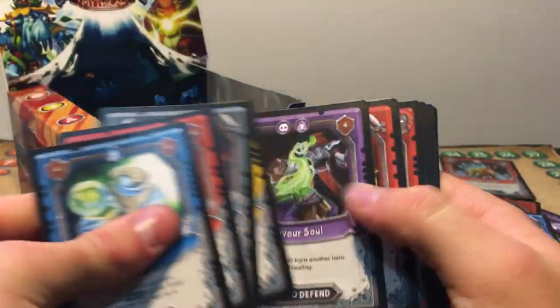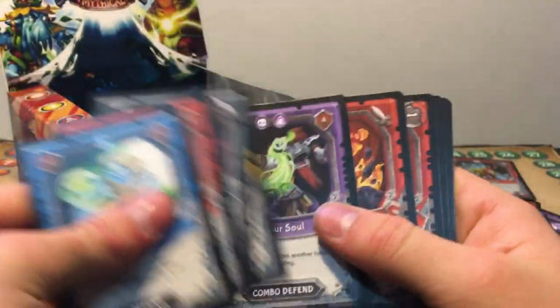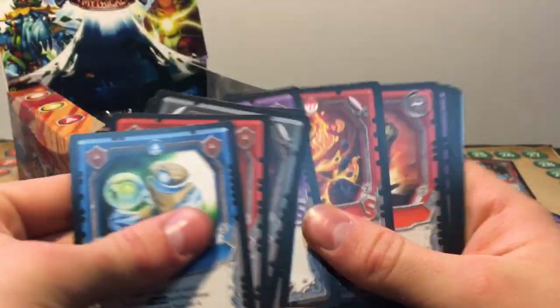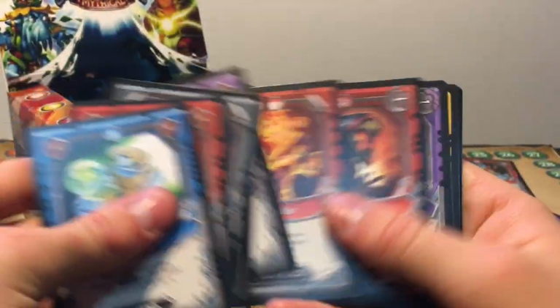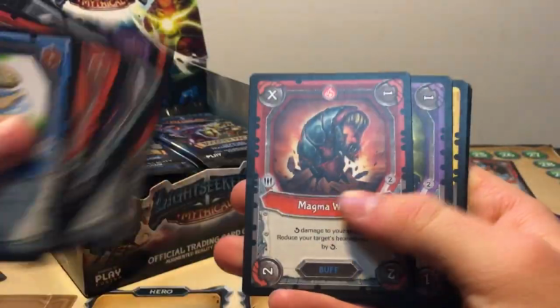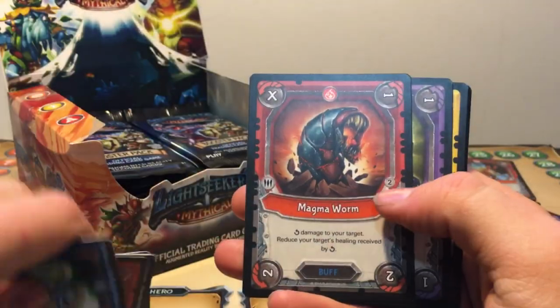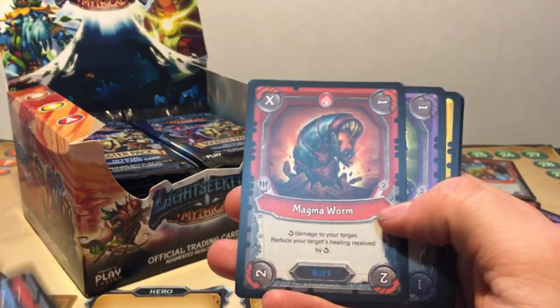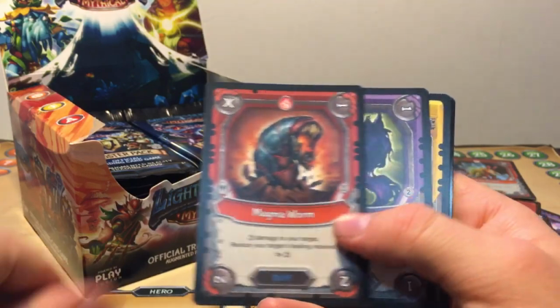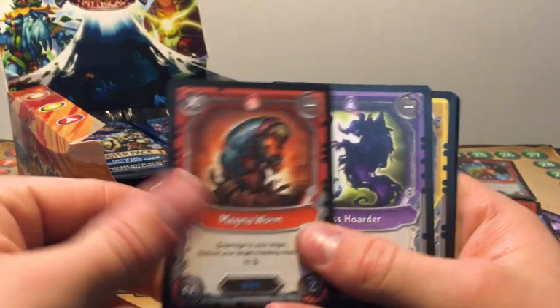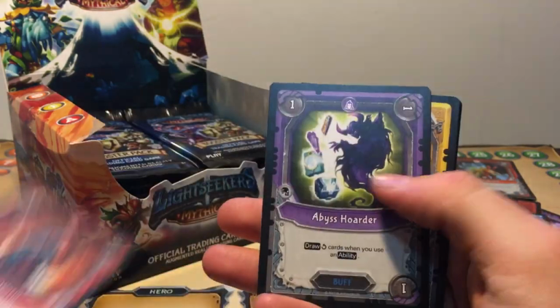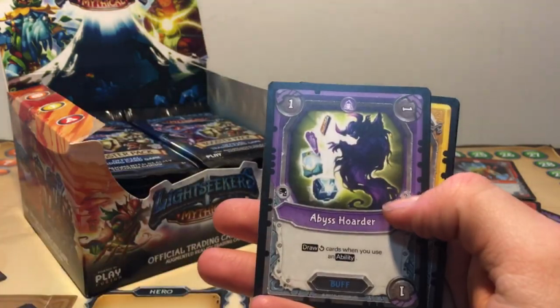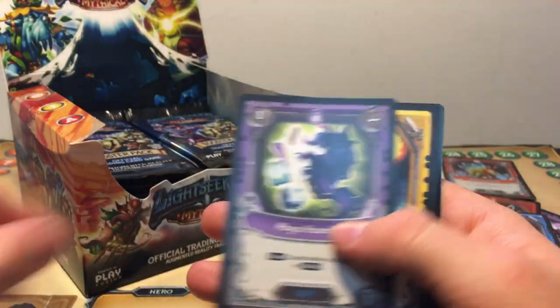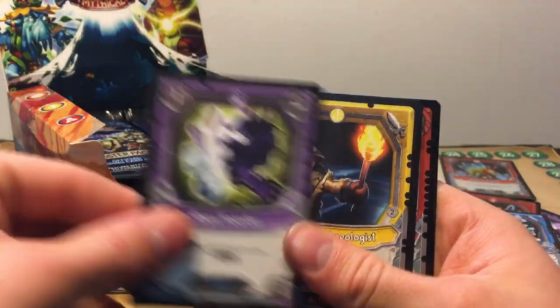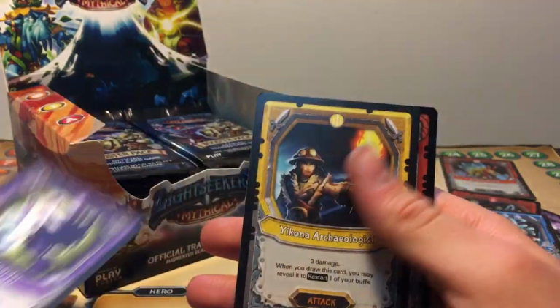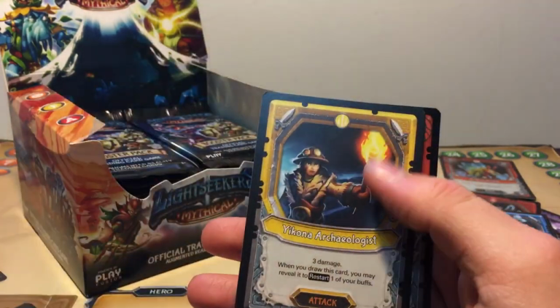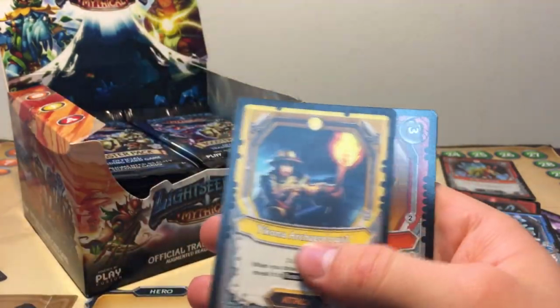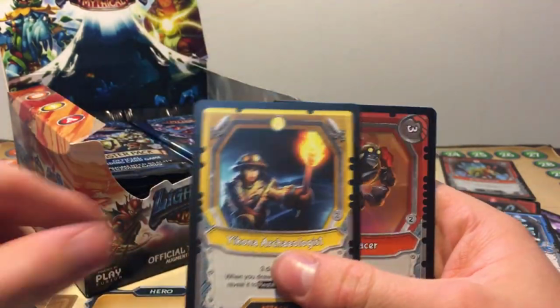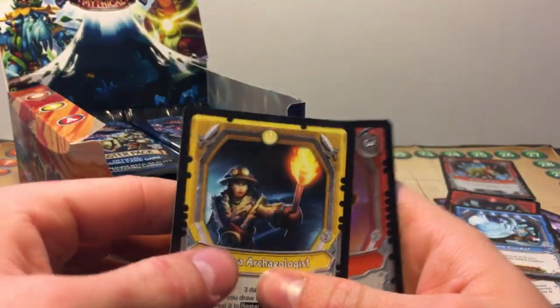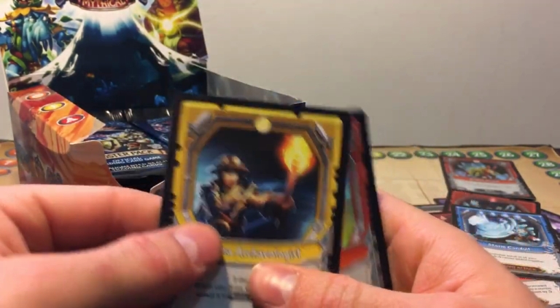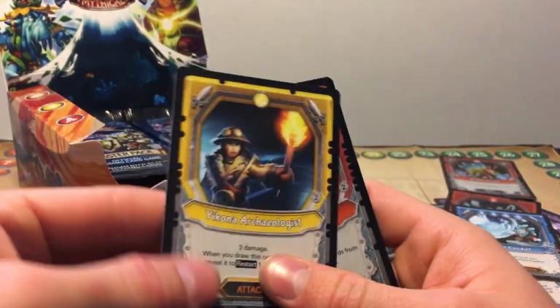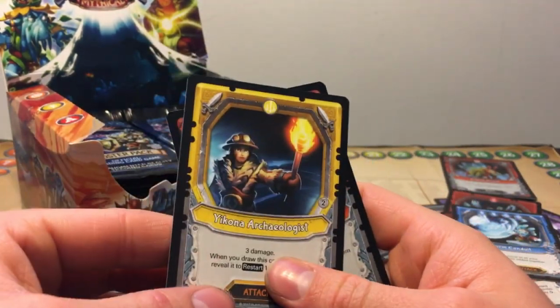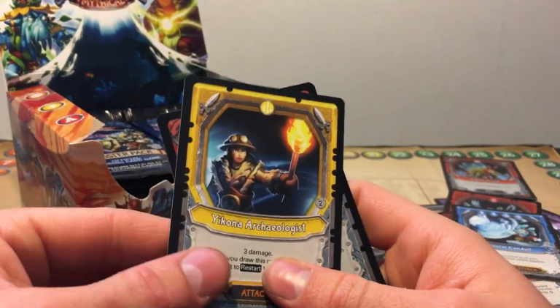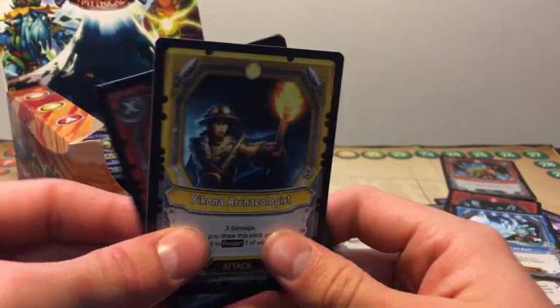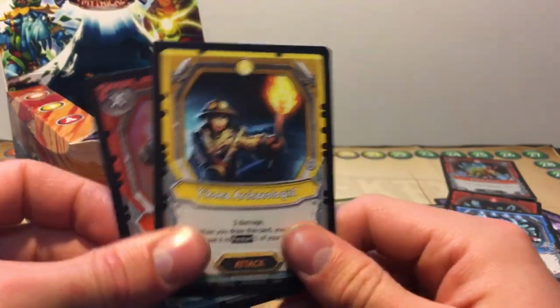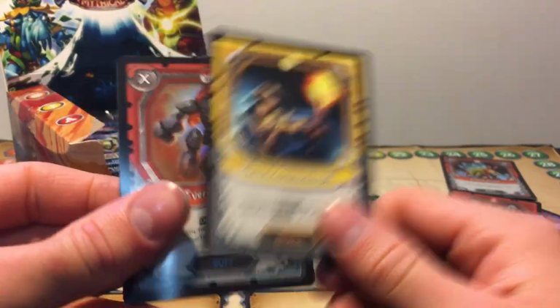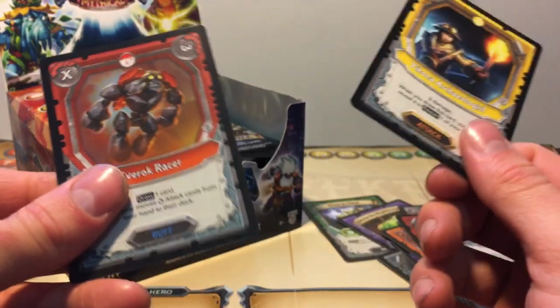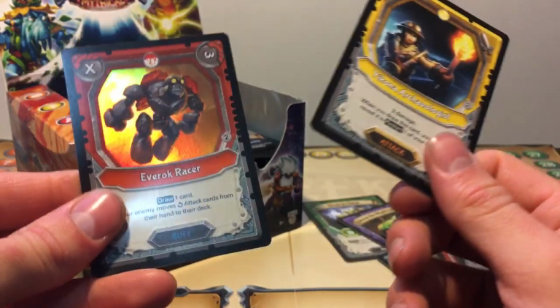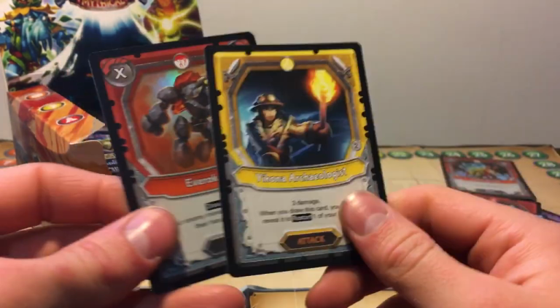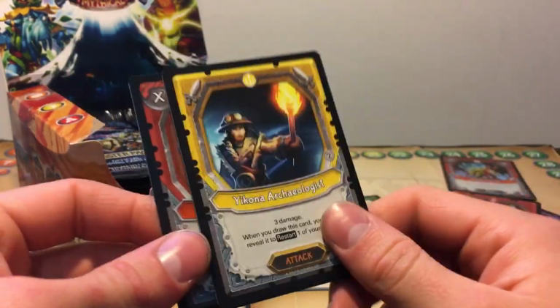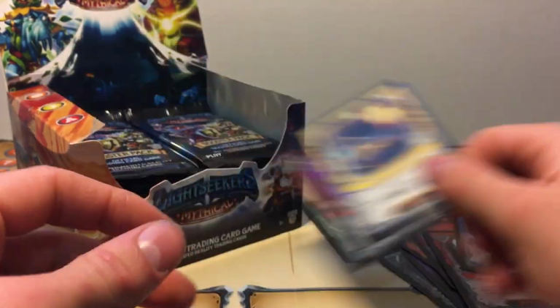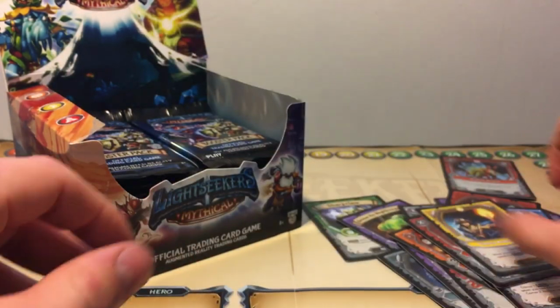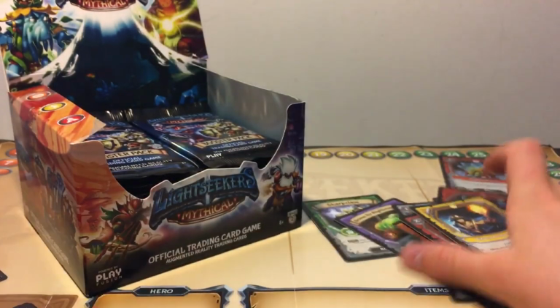Skipping the commons. We got a Magma Wyrm, Abyss Hoarder — that card's good — Yalcona Arcologist, and a Foil Everard Racer.